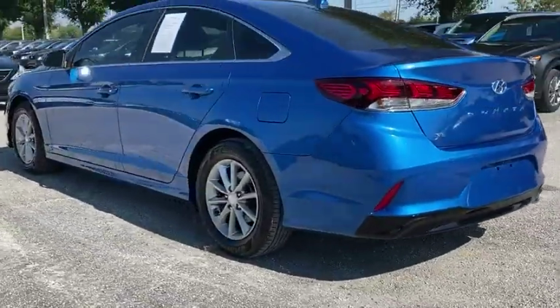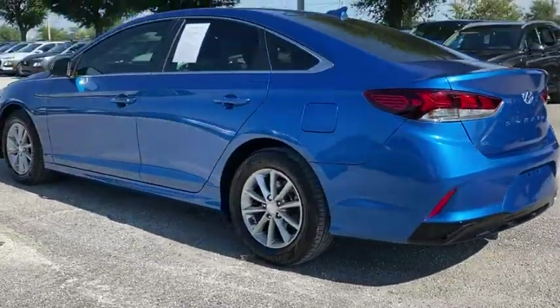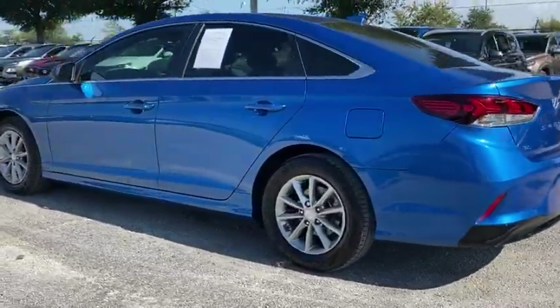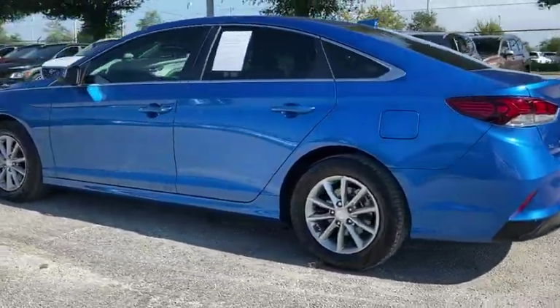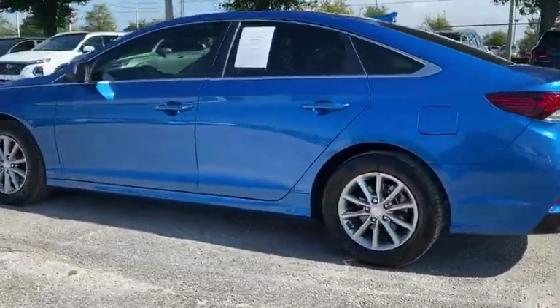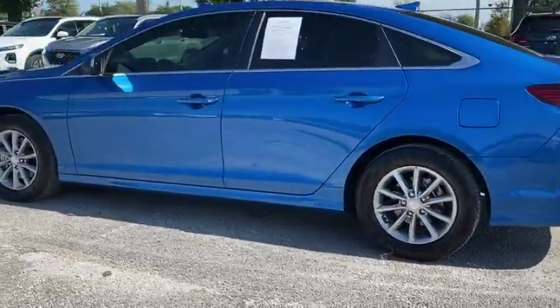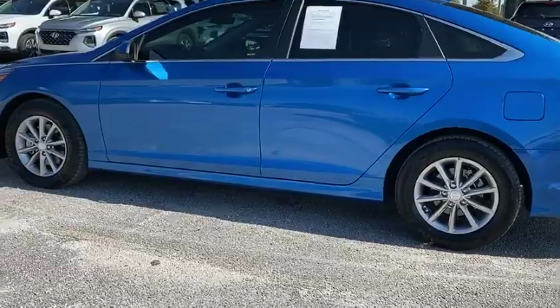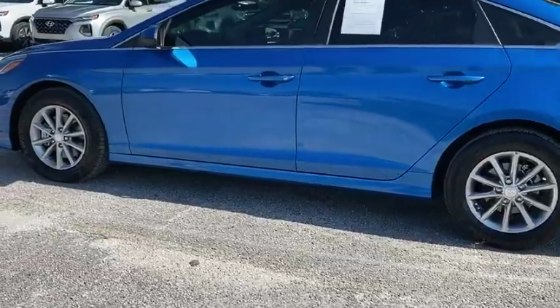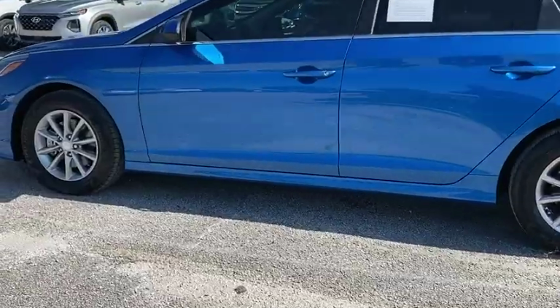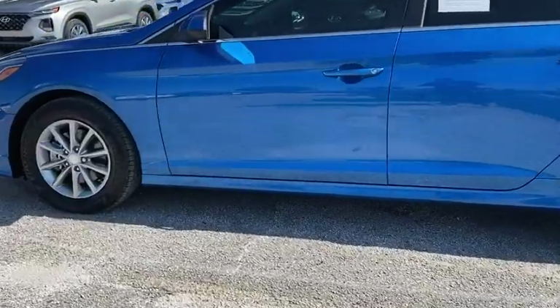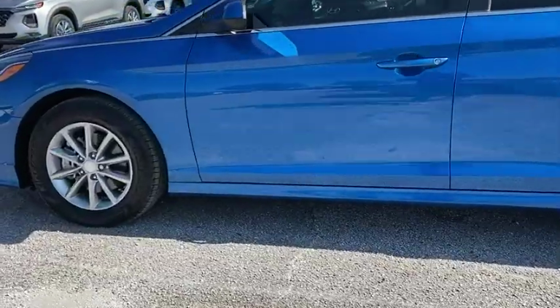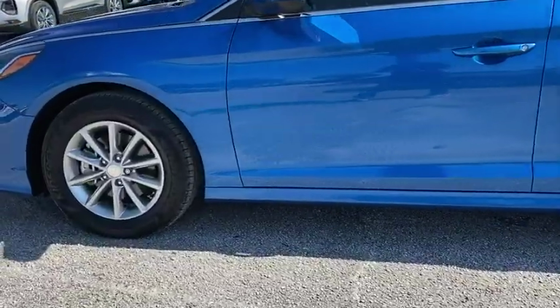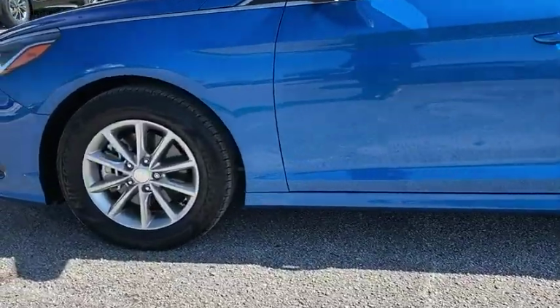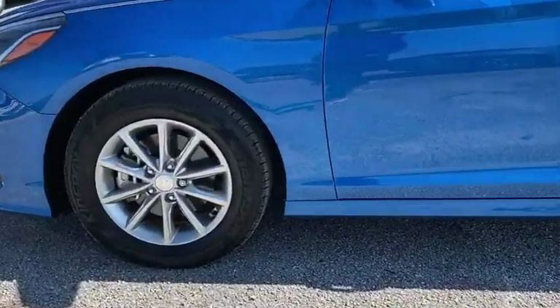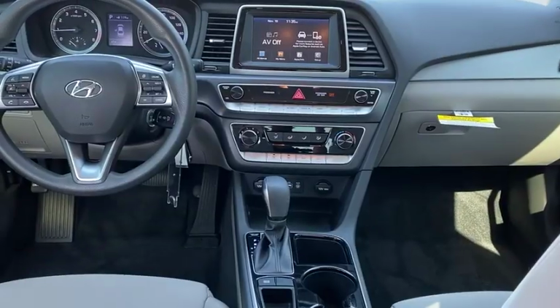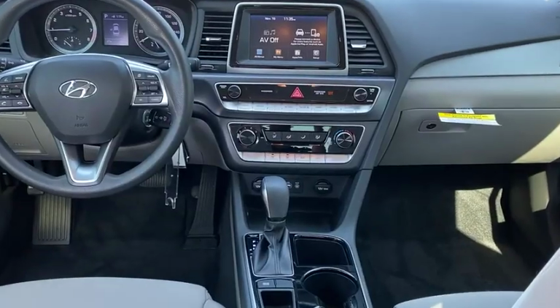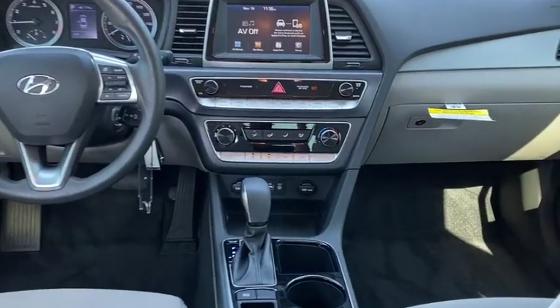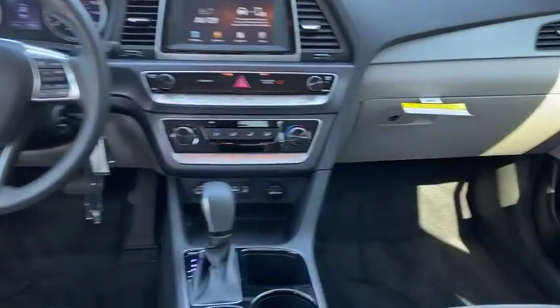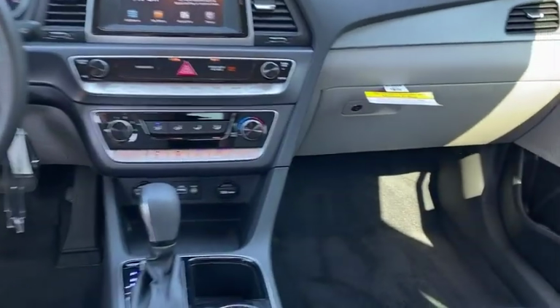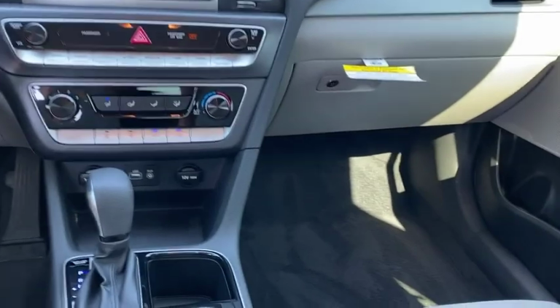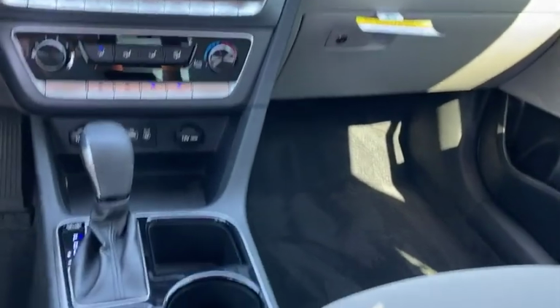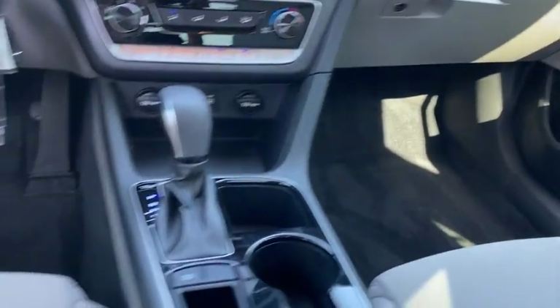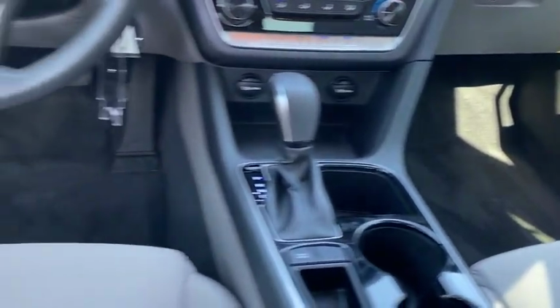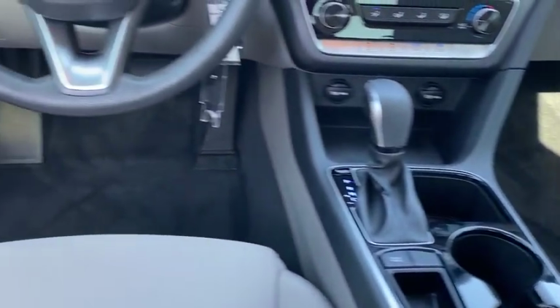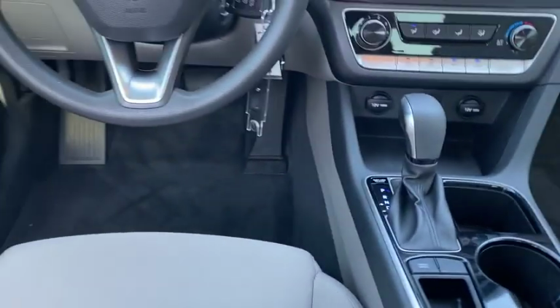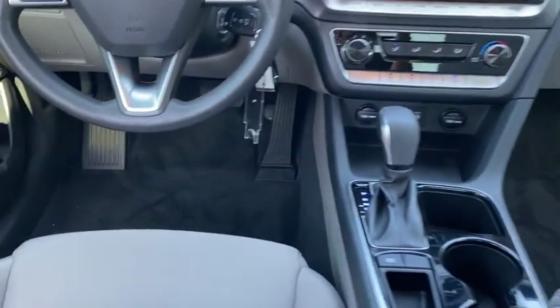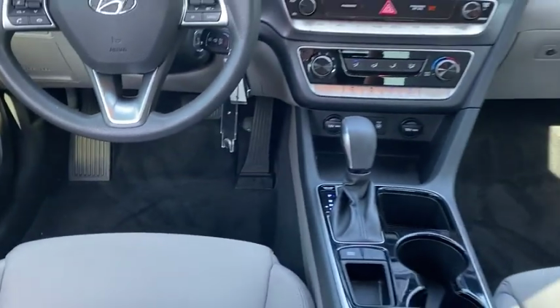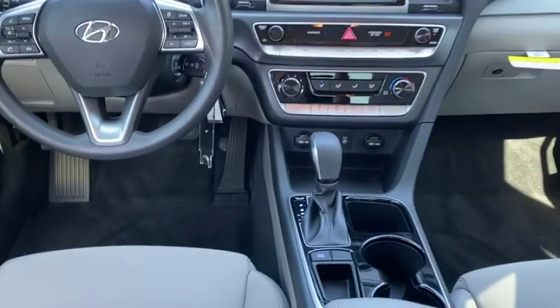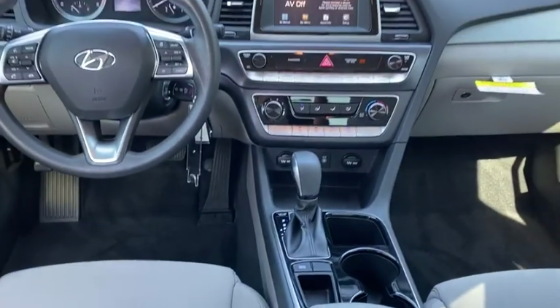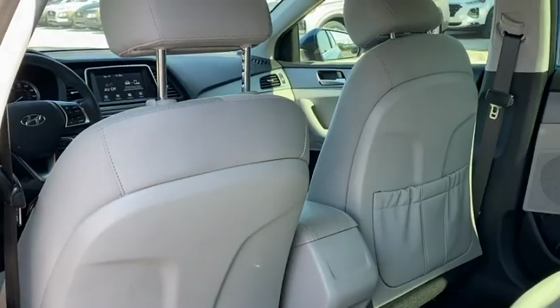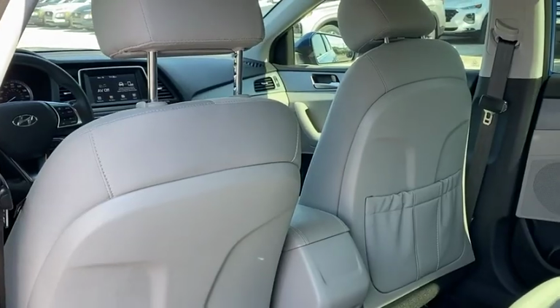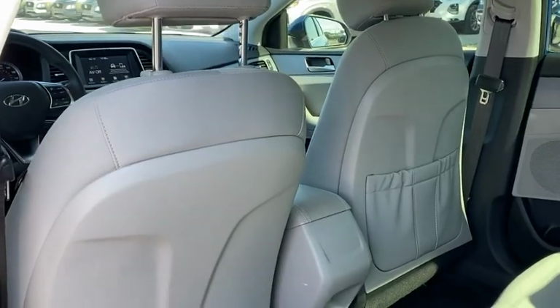Don't forget the exterior corrosion protection — a 14-step roto-dip system that provides unmatched protection for your Sonata — and is priced below $15,000. This vehicle has less than 20,000 miles.